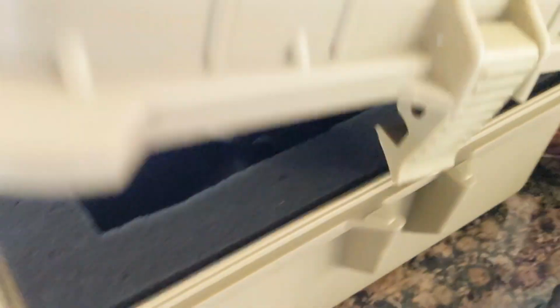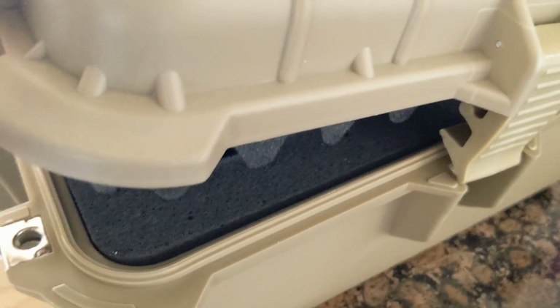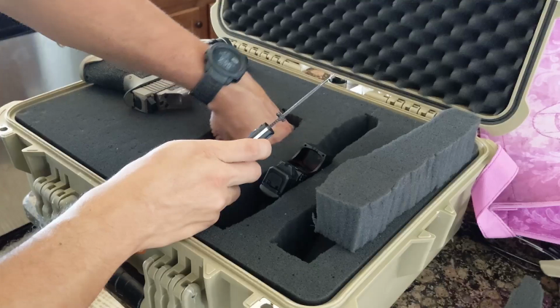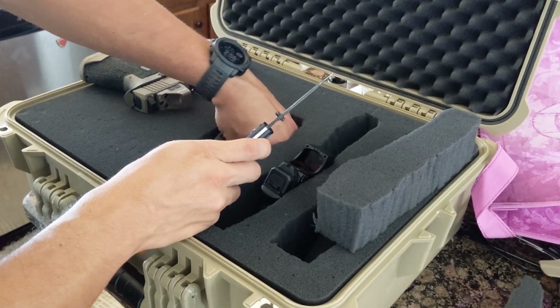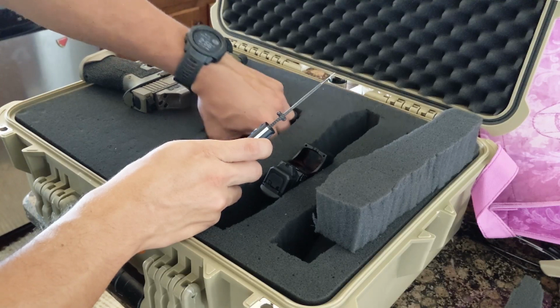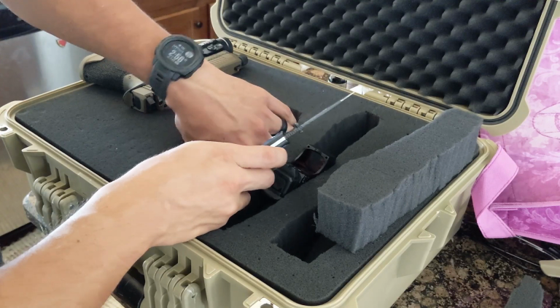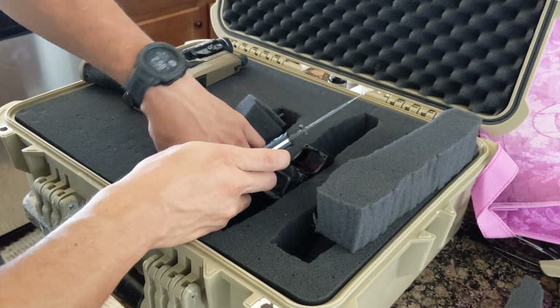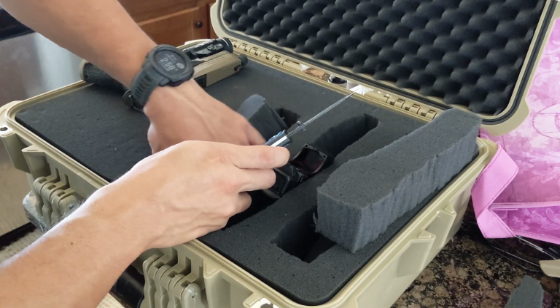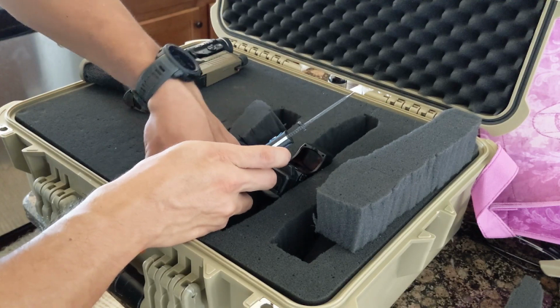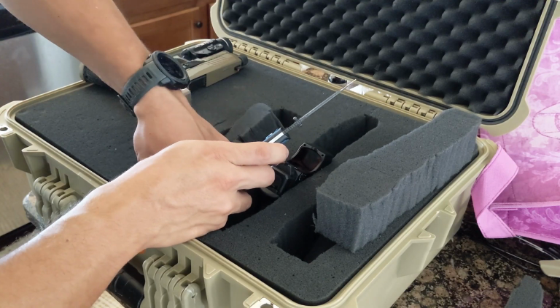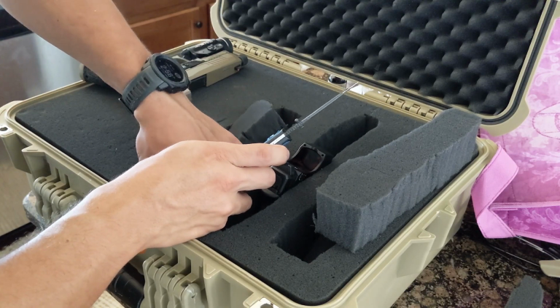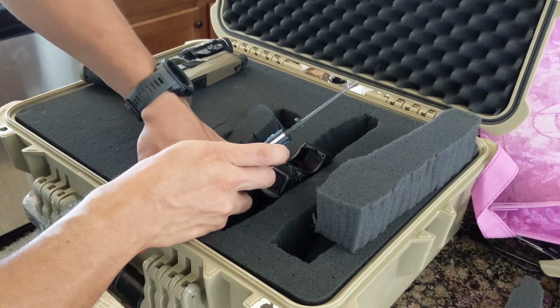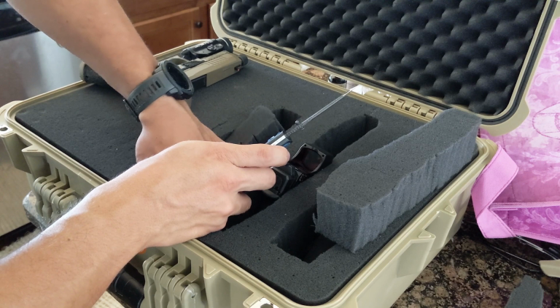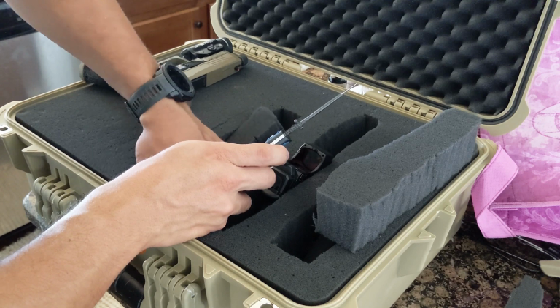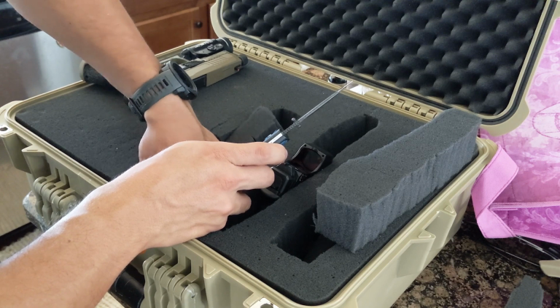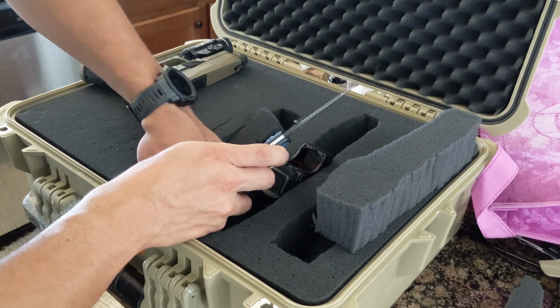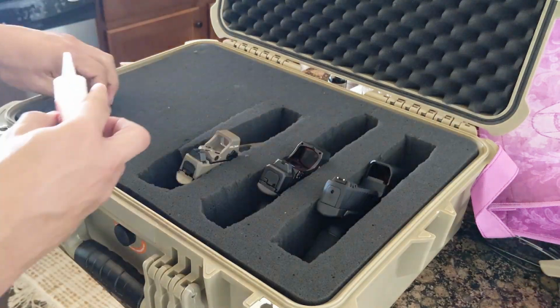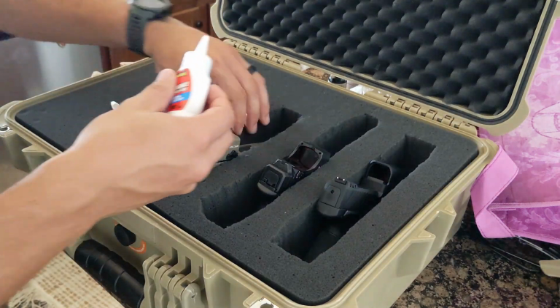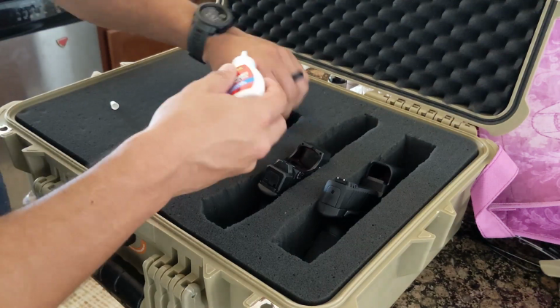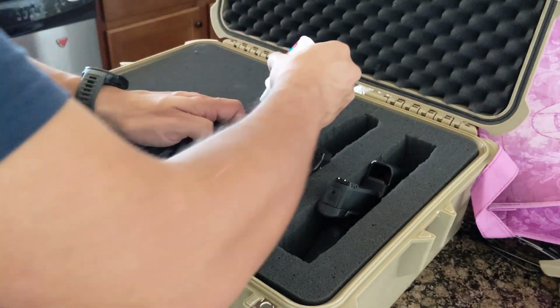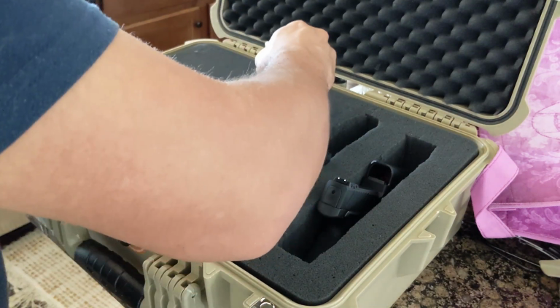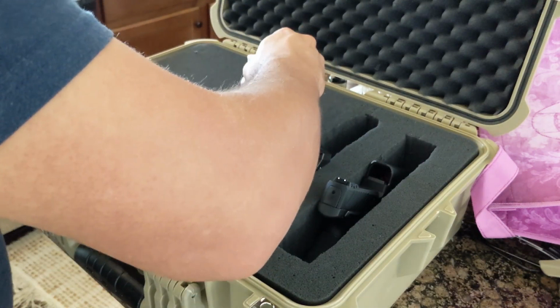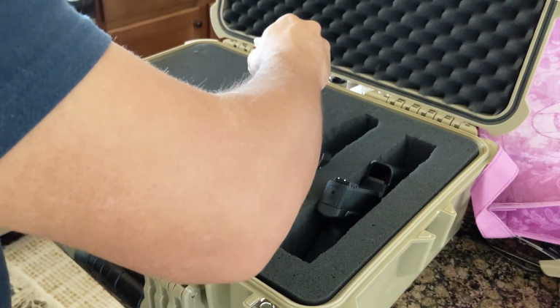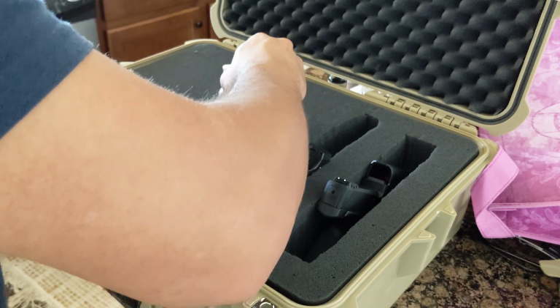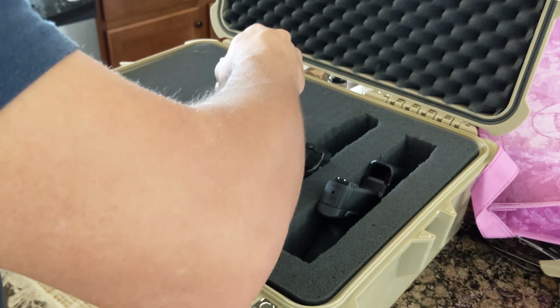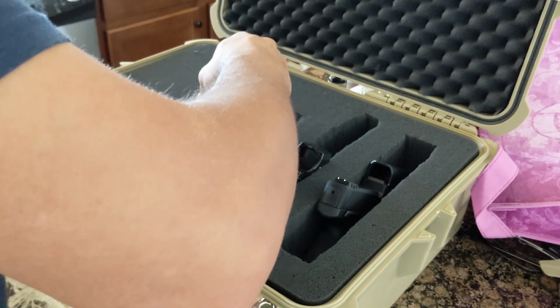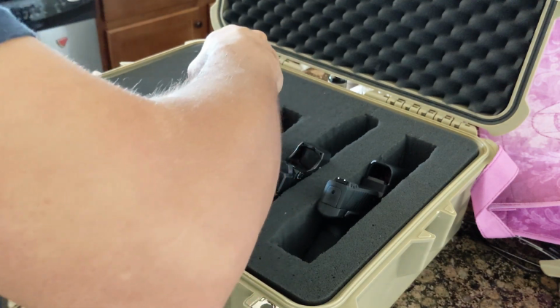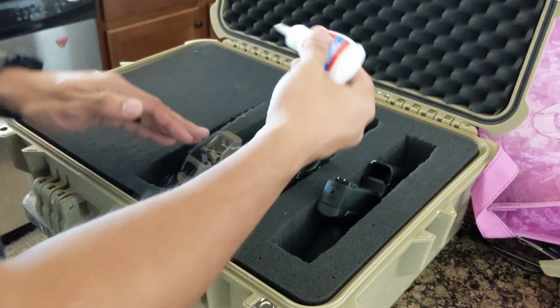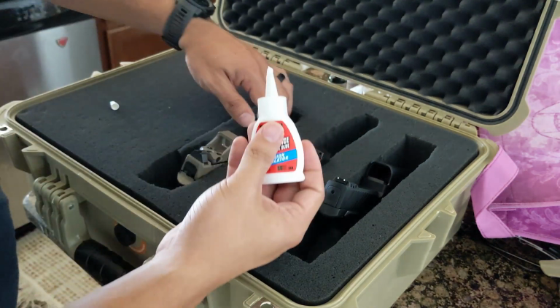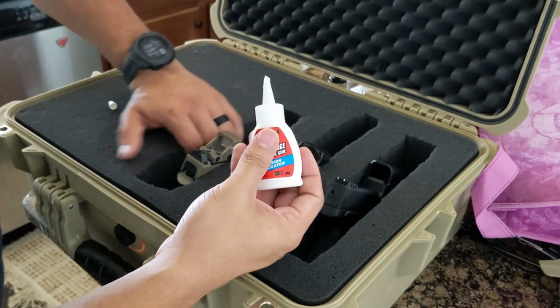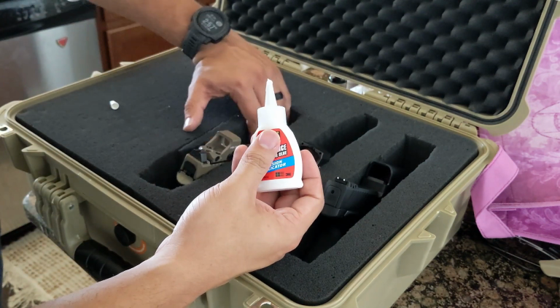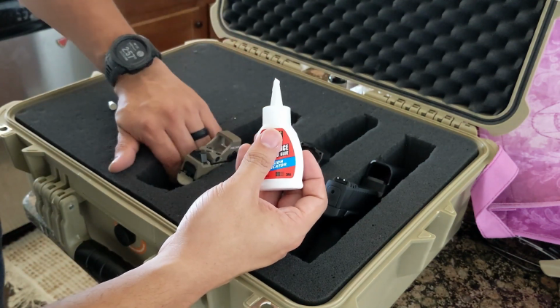I ended up cutting as I went without marking the outline, so things turned out a bit crooked. I also cut the foam in the wrong place at one point and had to glue it, so I'm not super proud of the job, but the case is still very functional, even if not pretty.